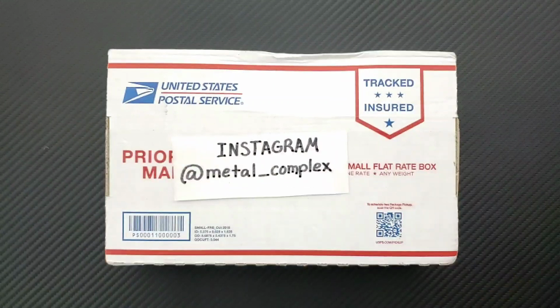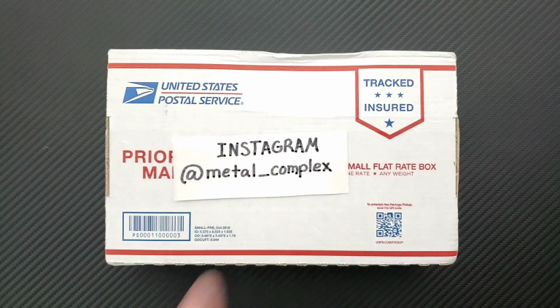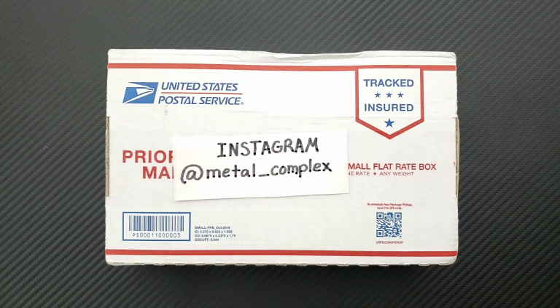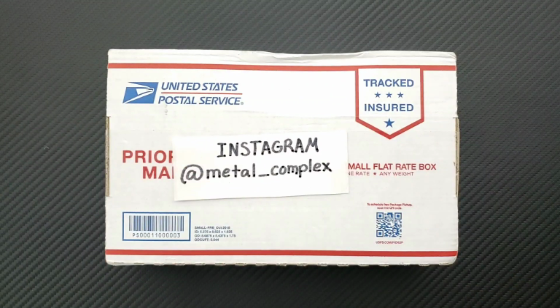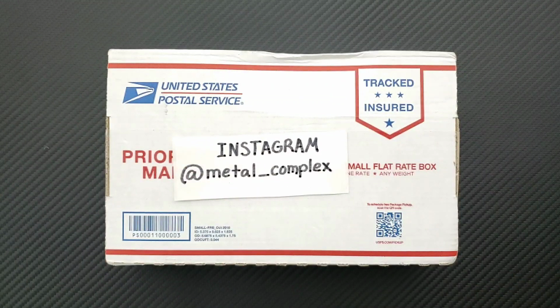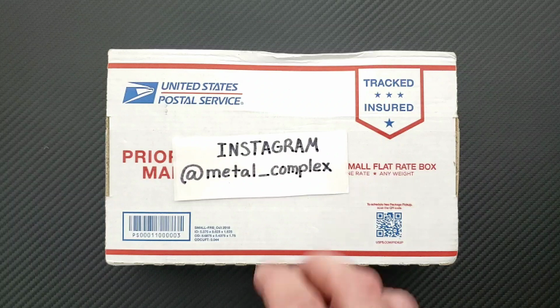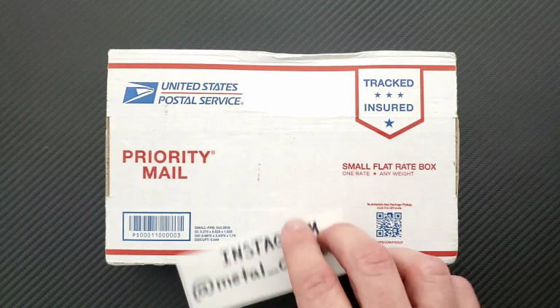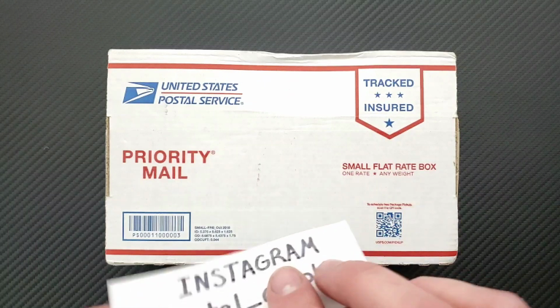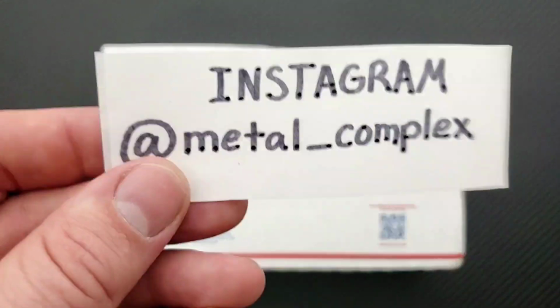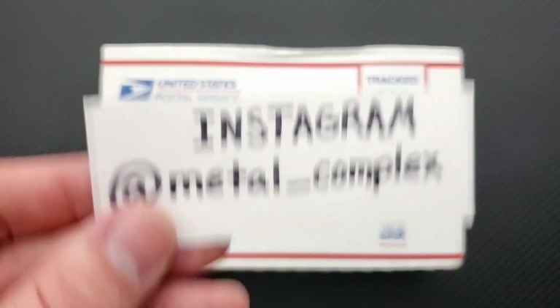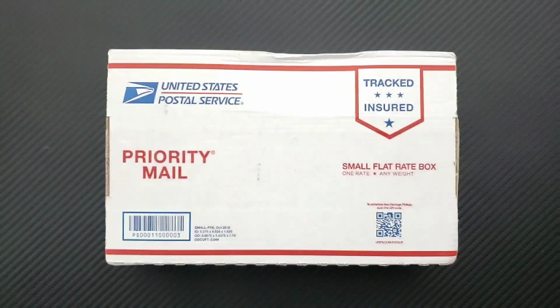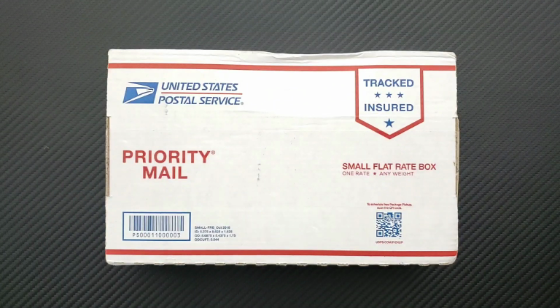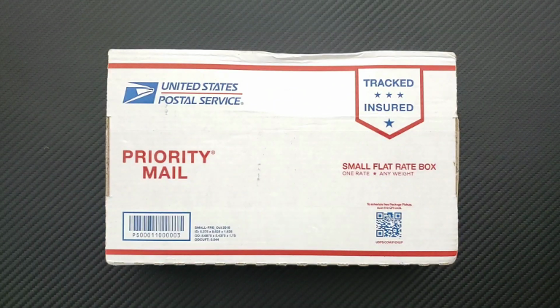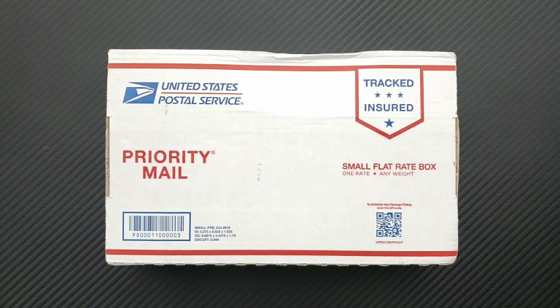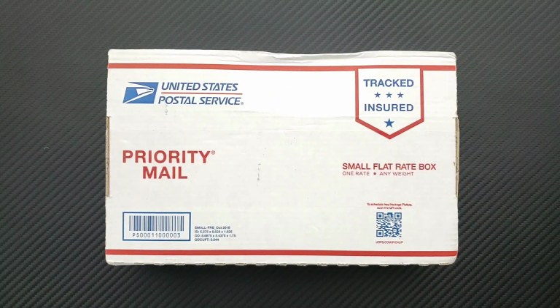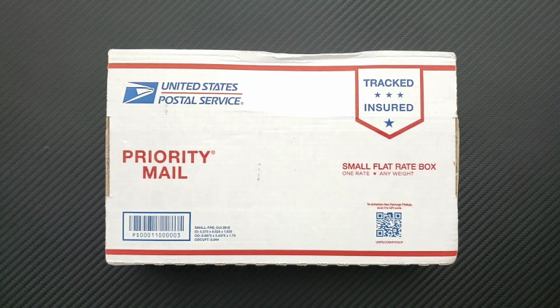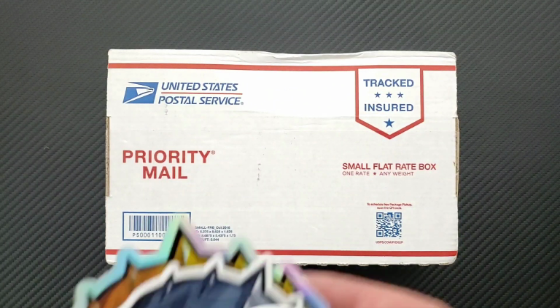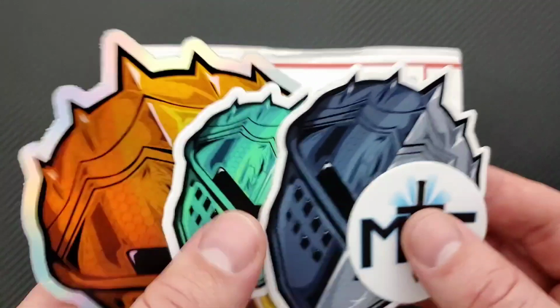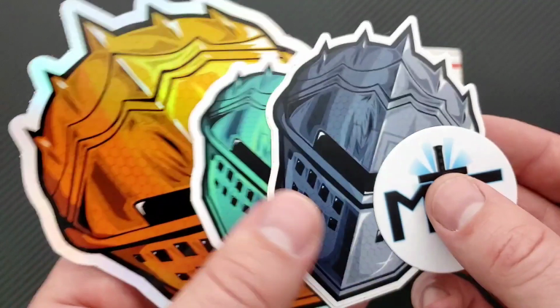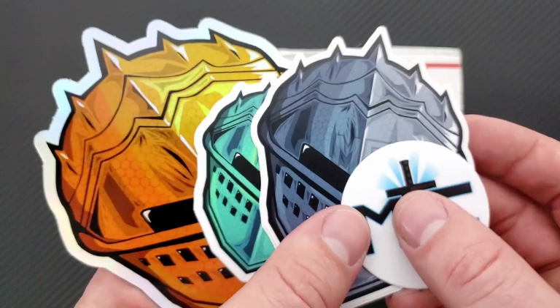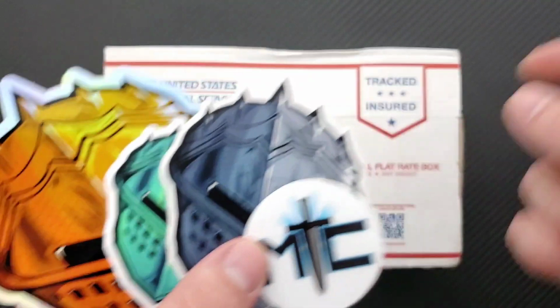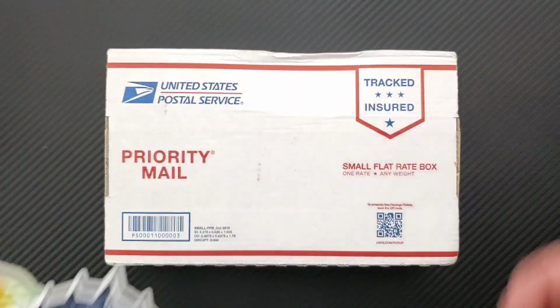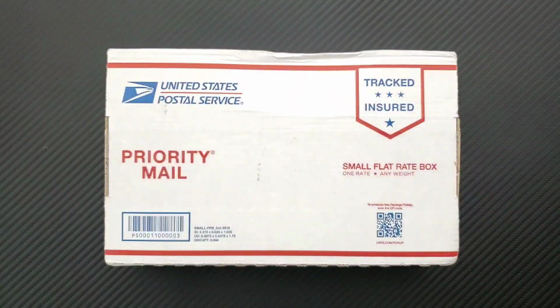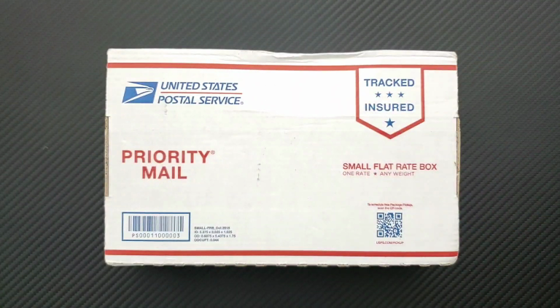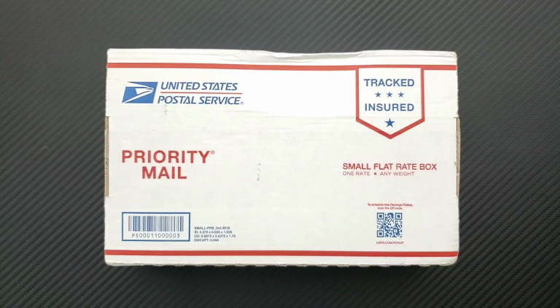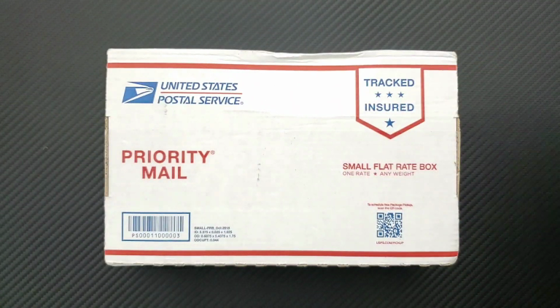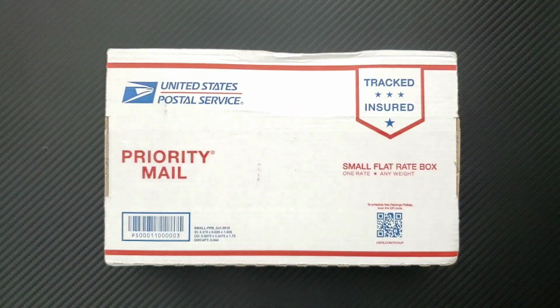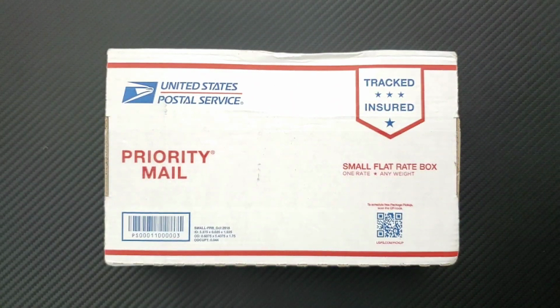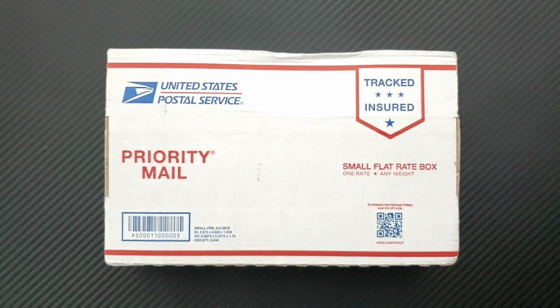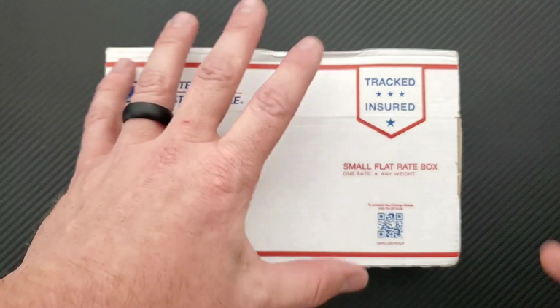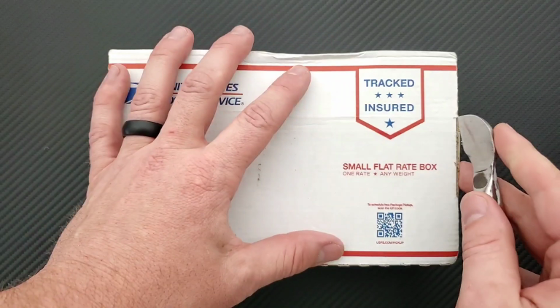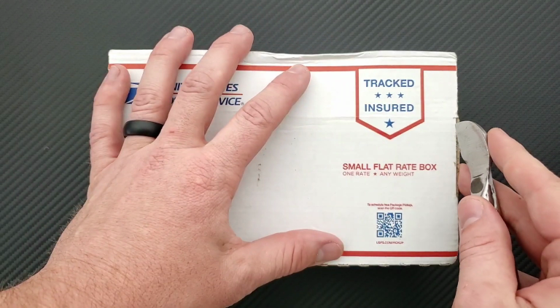Please follow me on Instagram at Metal underscore Complex if you haven't already, that would be great. And if you'd like to check out my Patreon, I do have some cool stickers and some other benefits, so there is a link down in the description. Alright, let's go ahead and get into this.